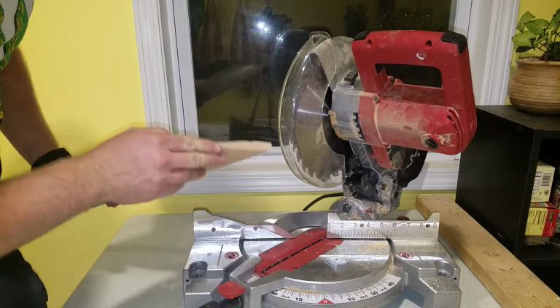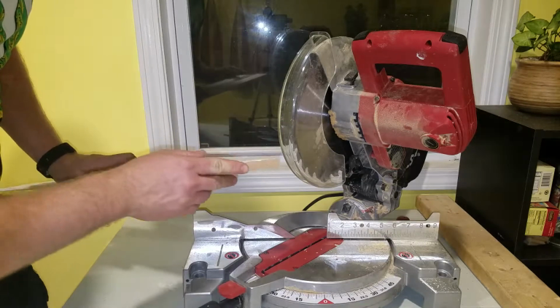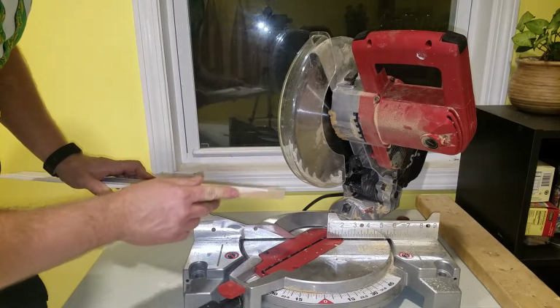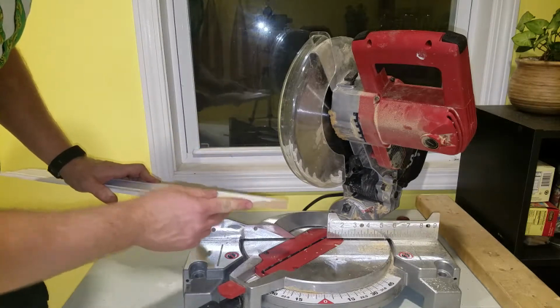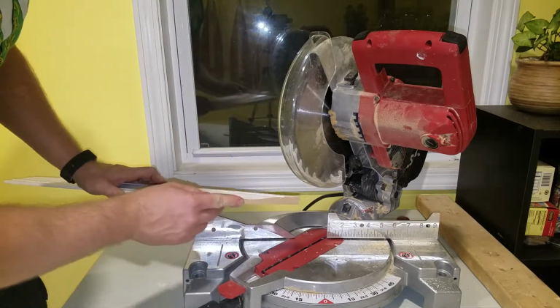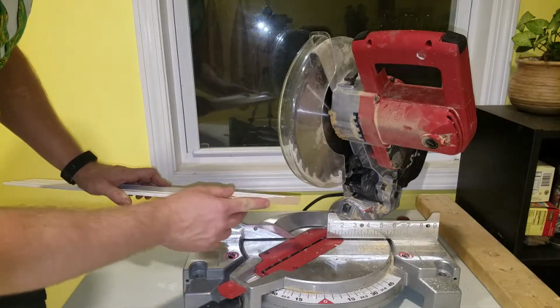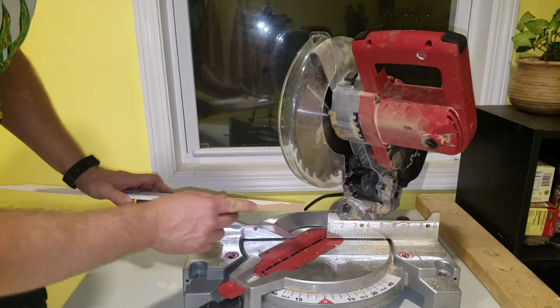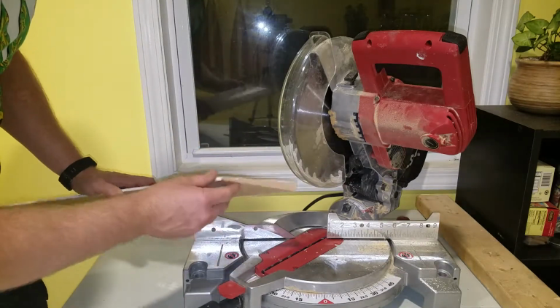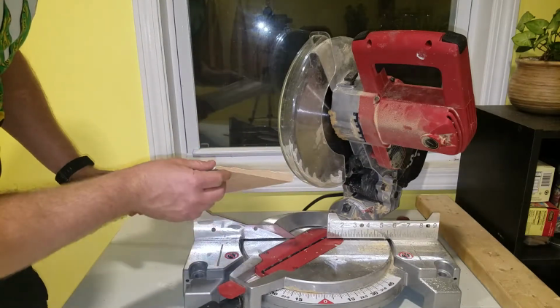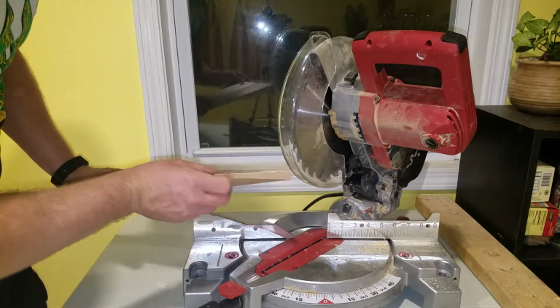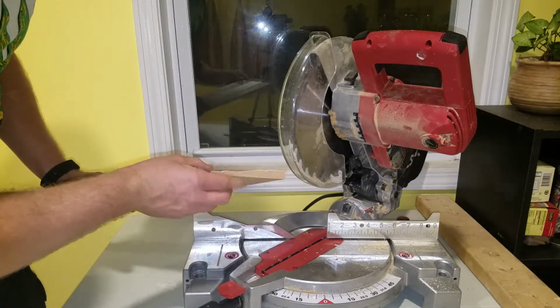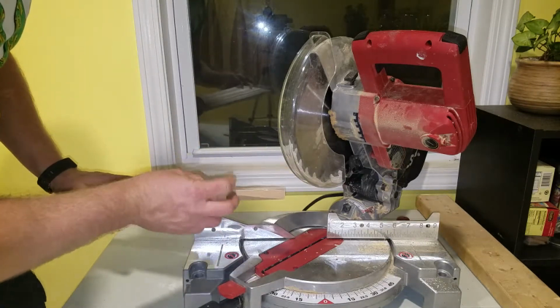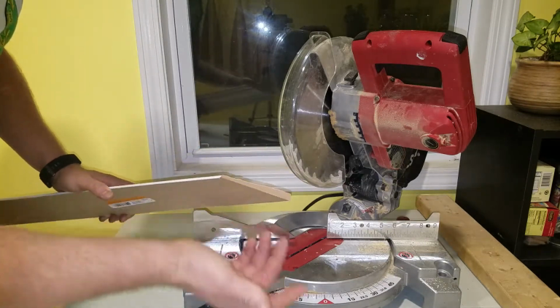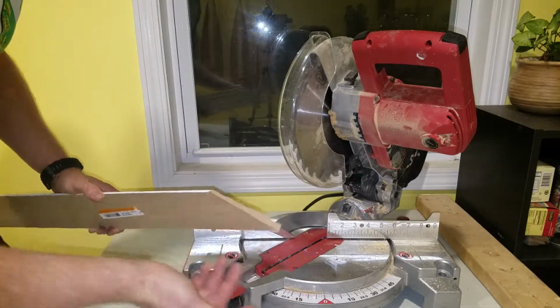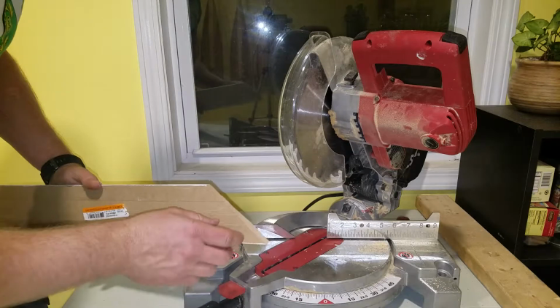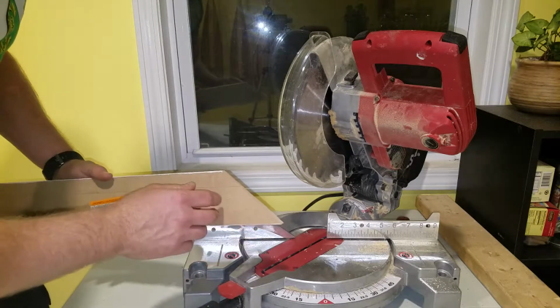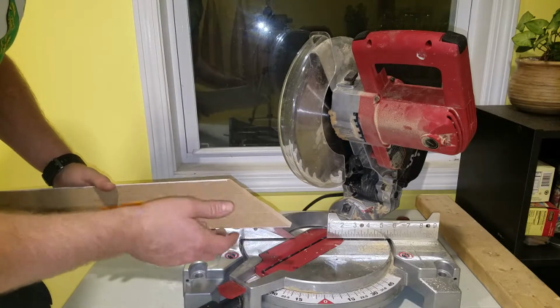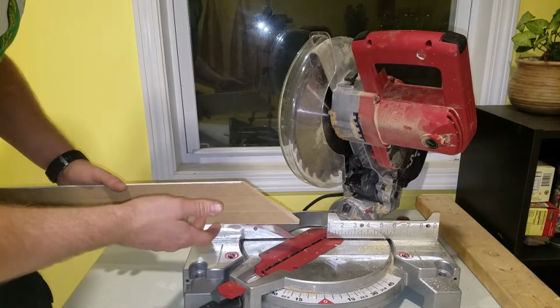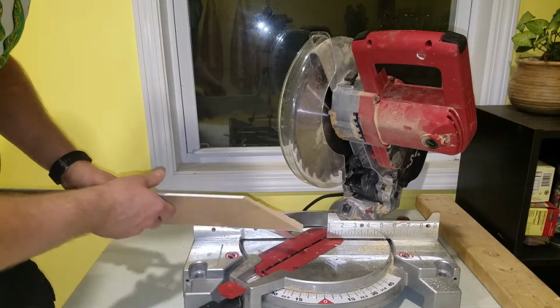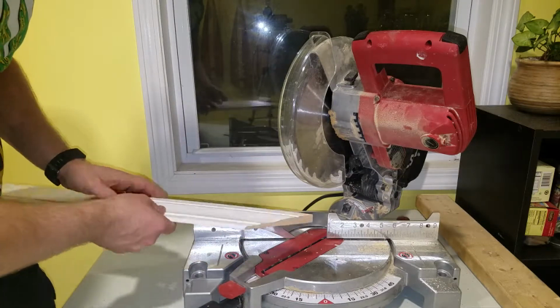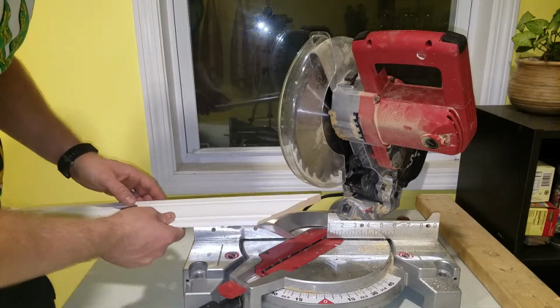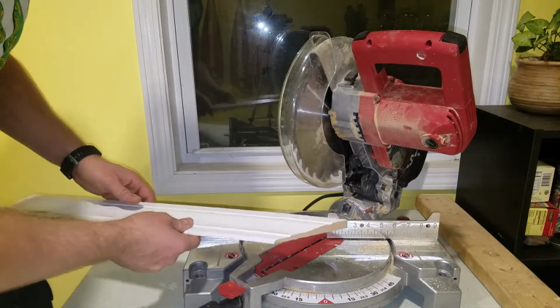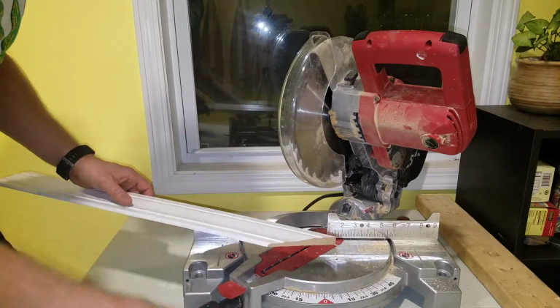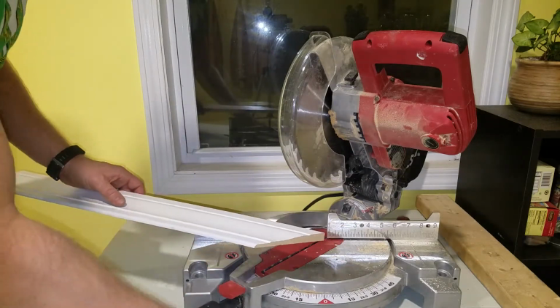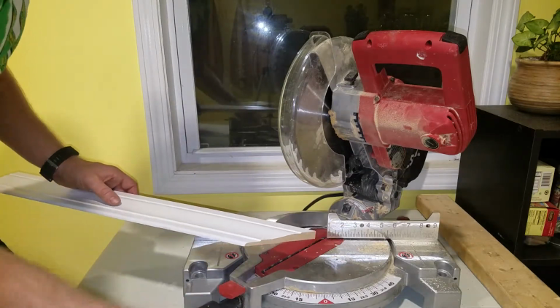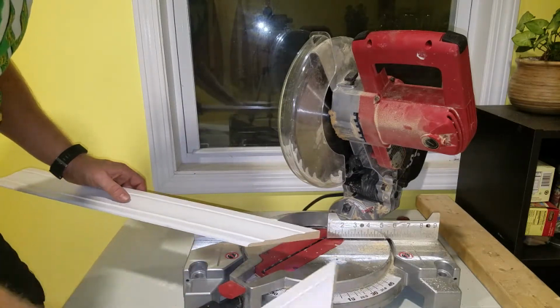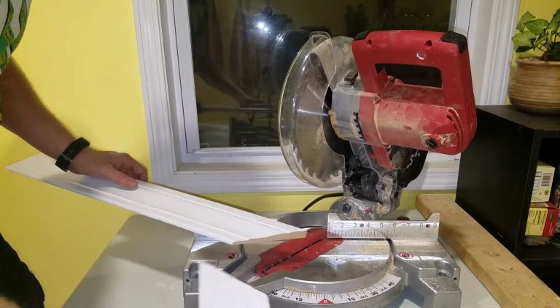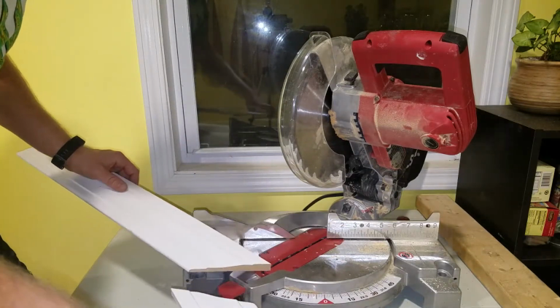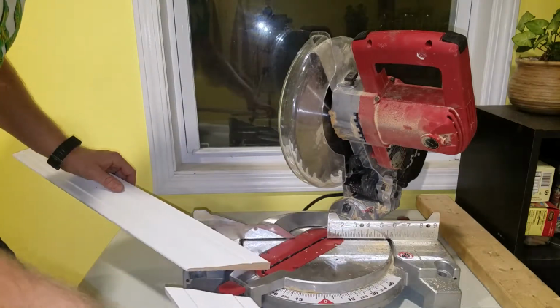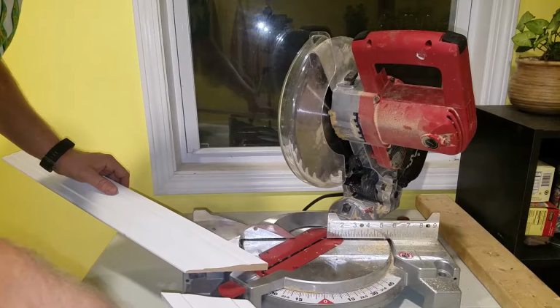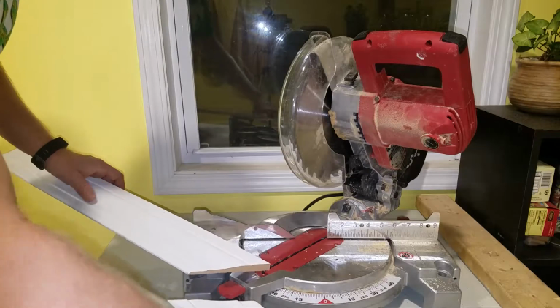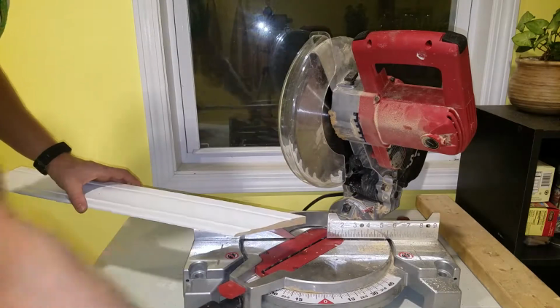This is a relatively cheap trim — the kind of compressed cardboard material that you could cut with a utility knife. I tried that when I first started doing trimming and it was a big pain. That's why I got this saw, so I could more effectively trim our home.